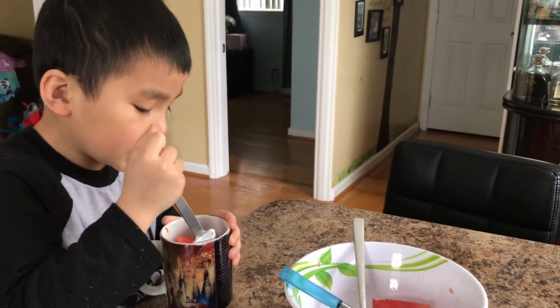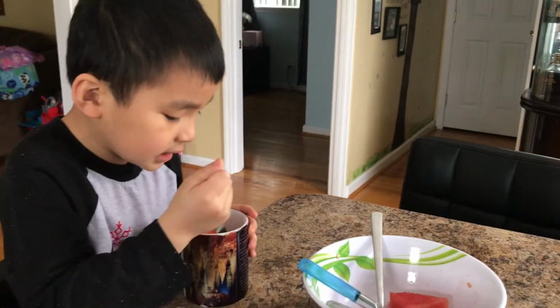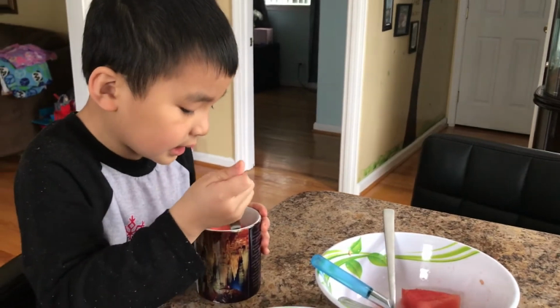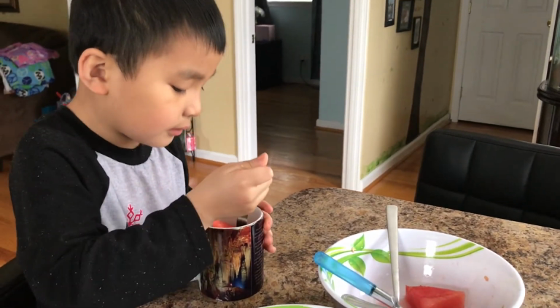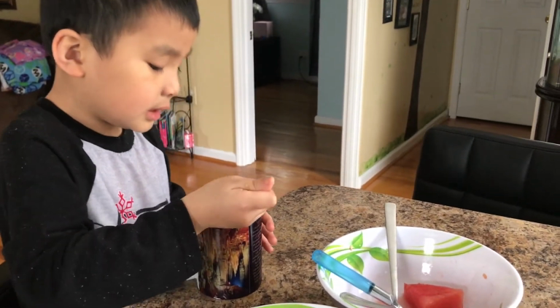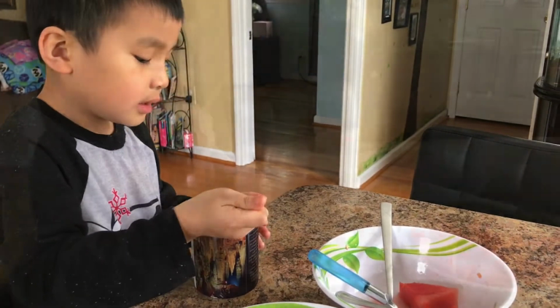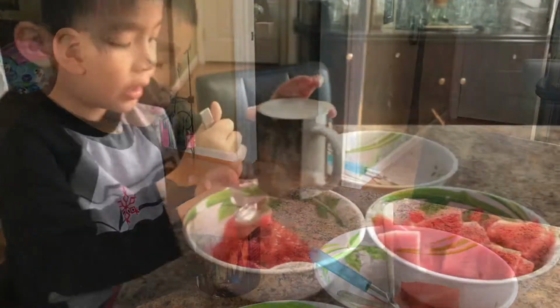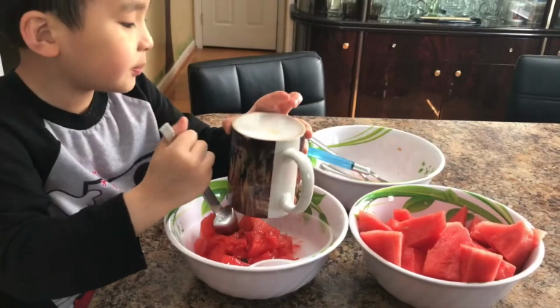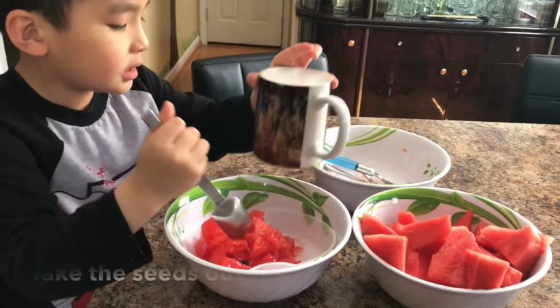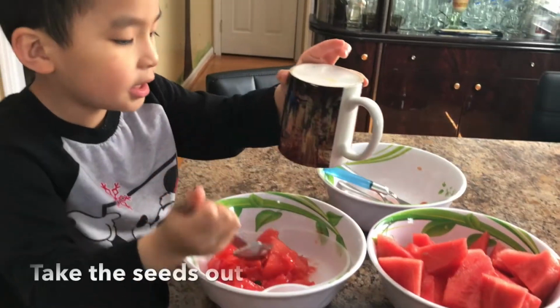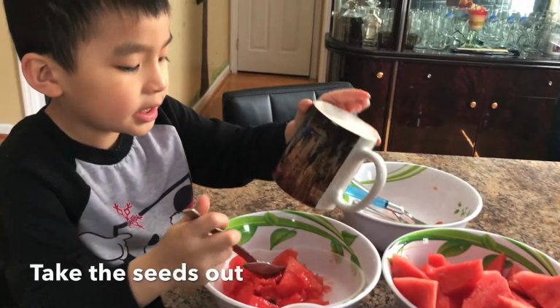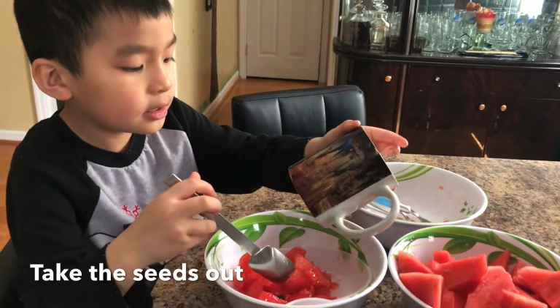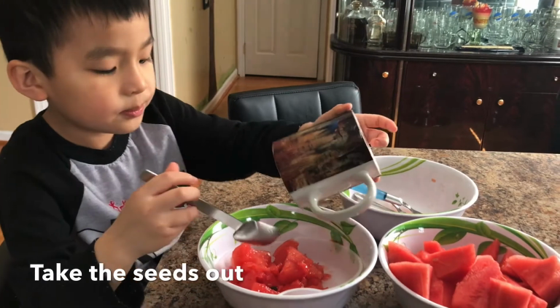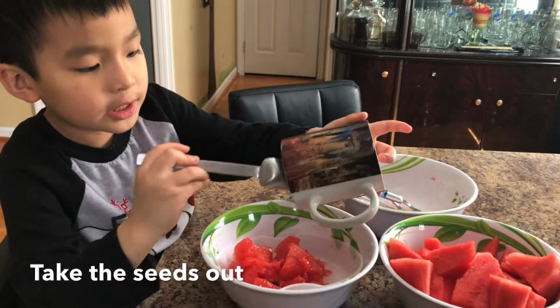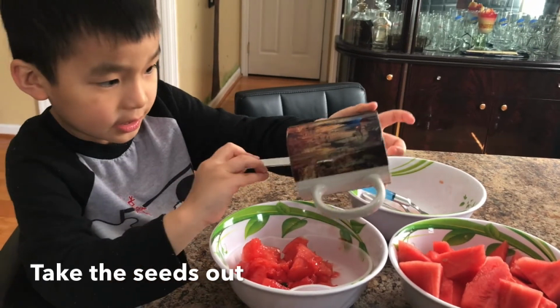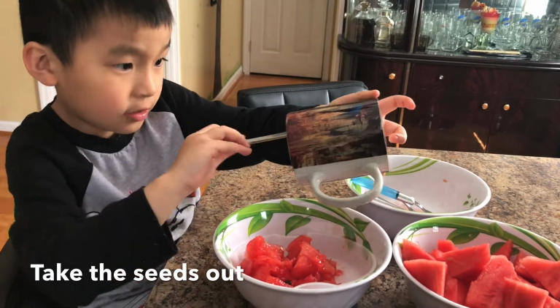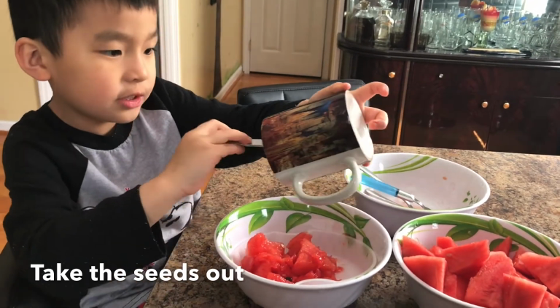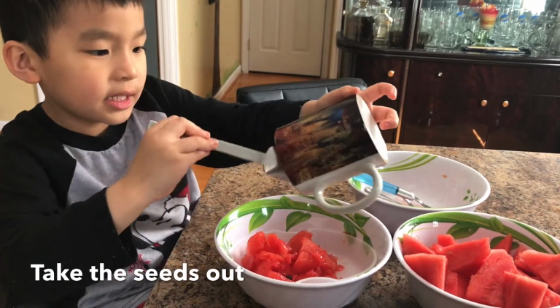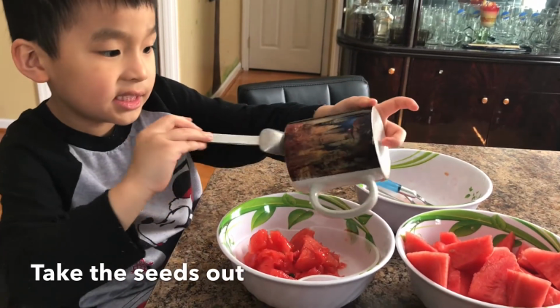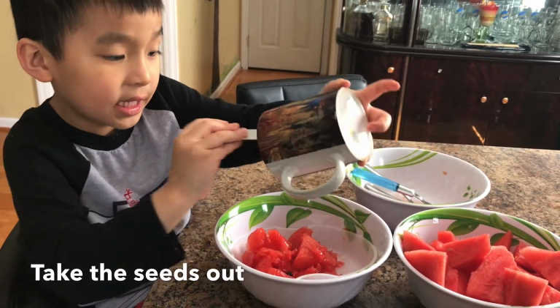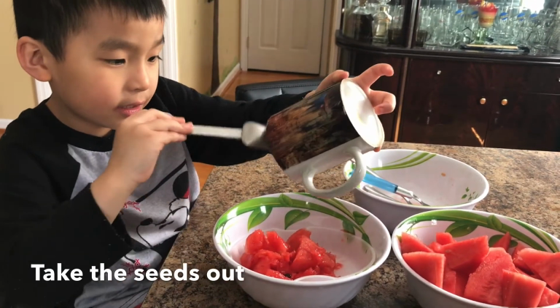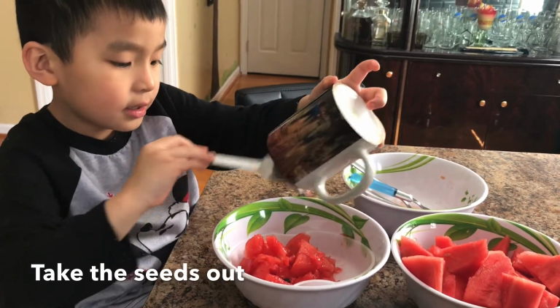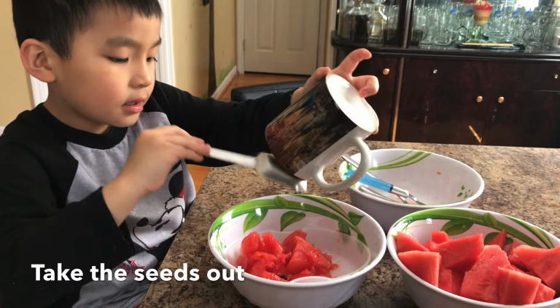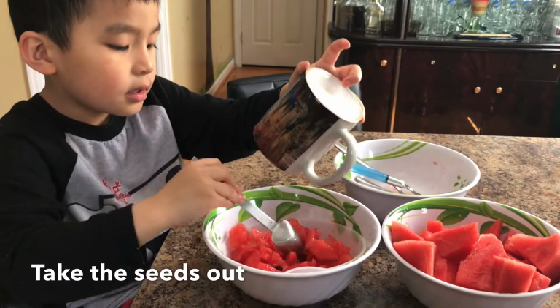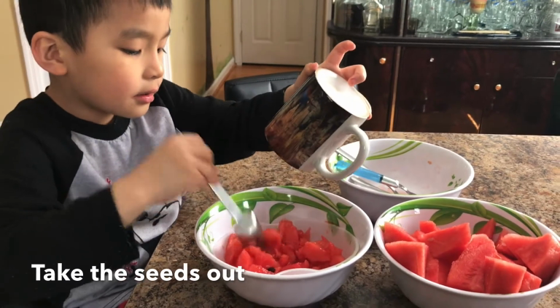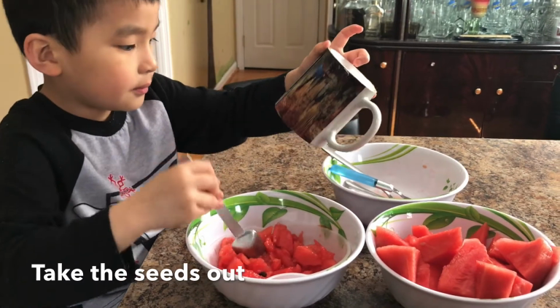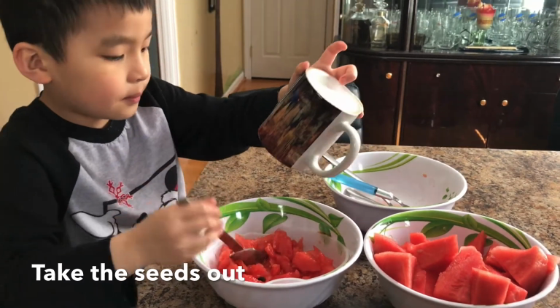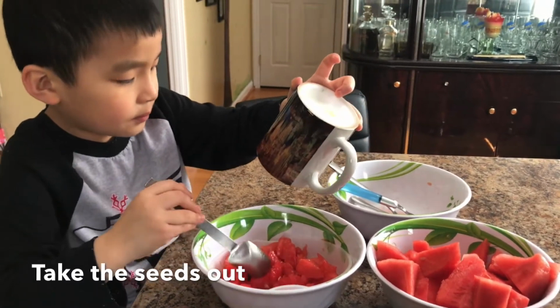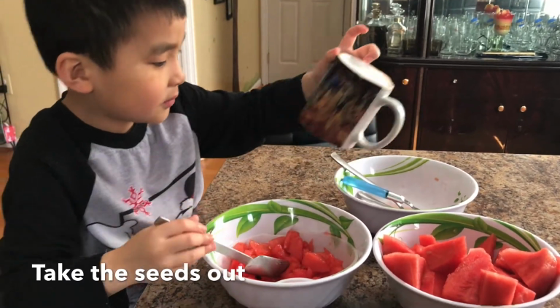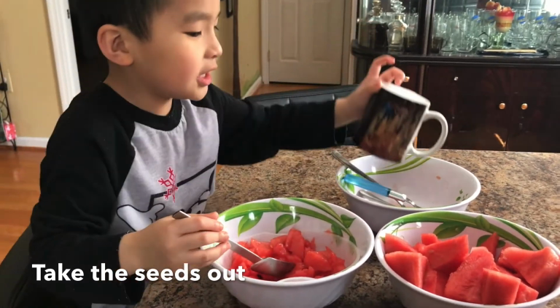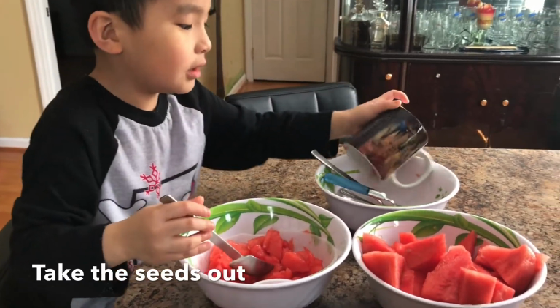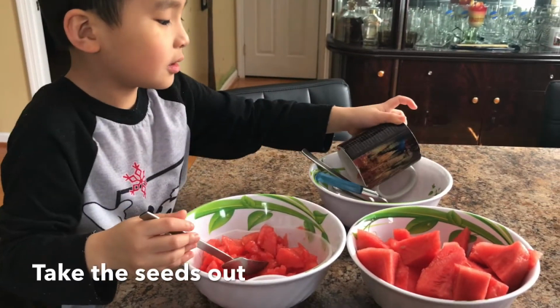There are some seeds in there that we need to get out, because I need to put it in here without any seeds. Oh great! Thank you for the great idea today, Samuel. Thank you, Mommy, can think of this.